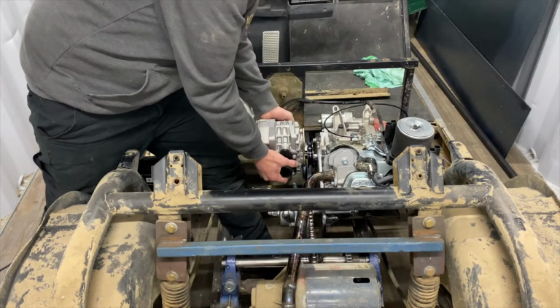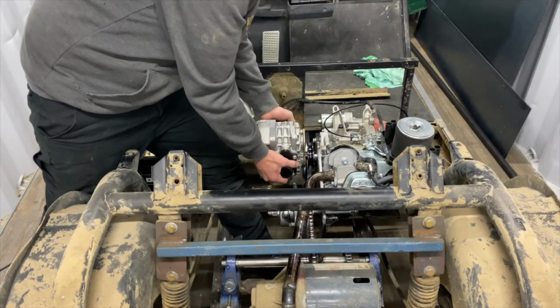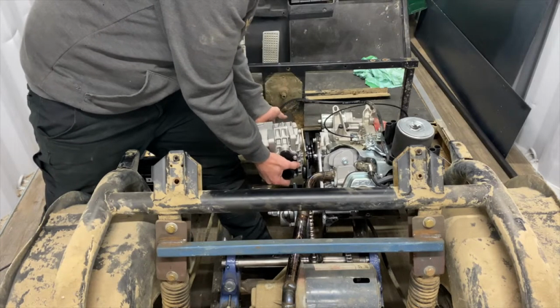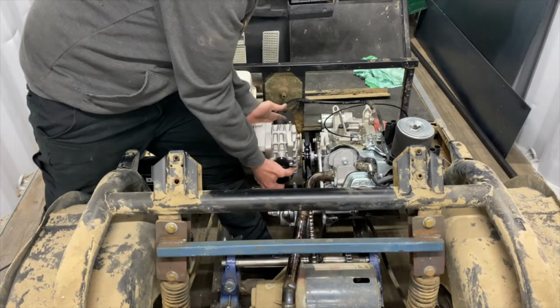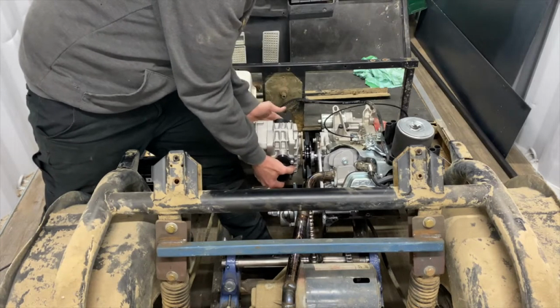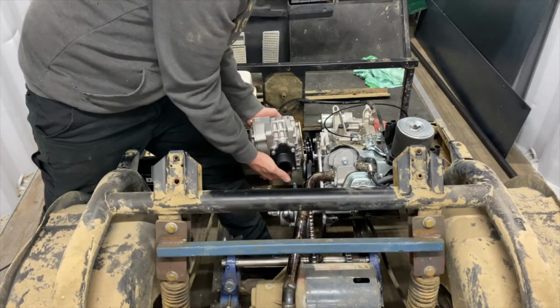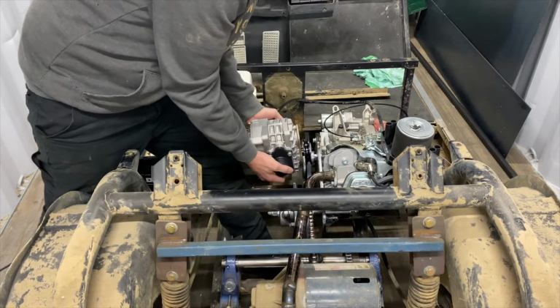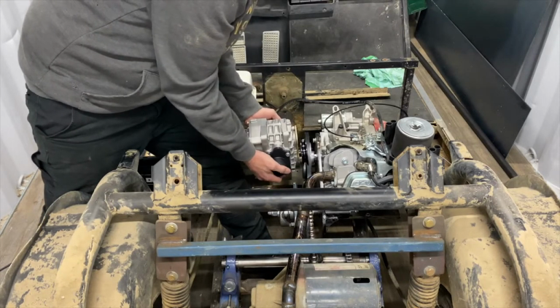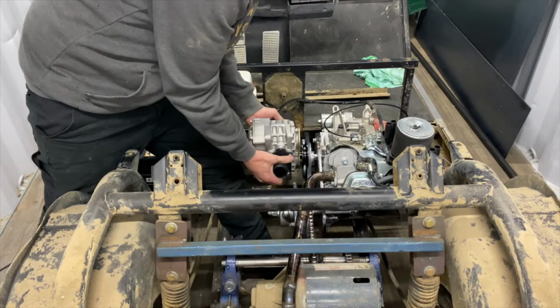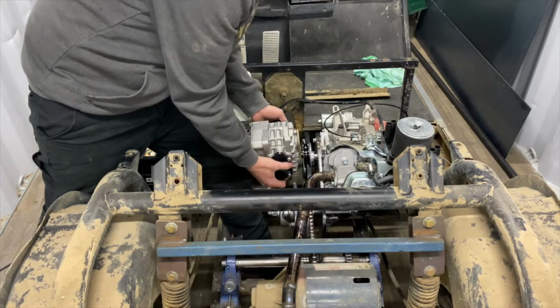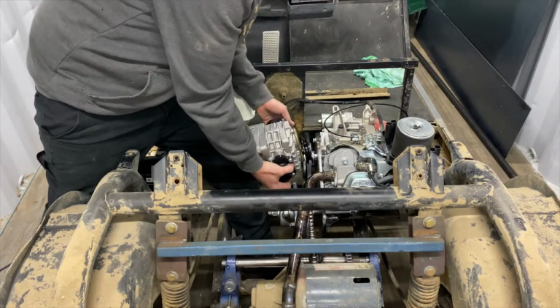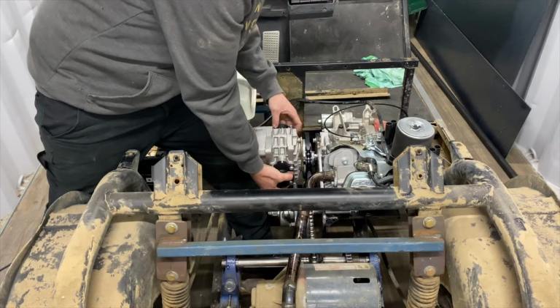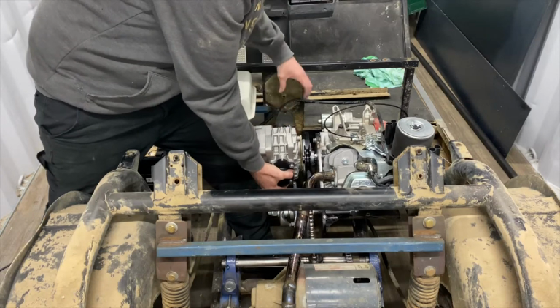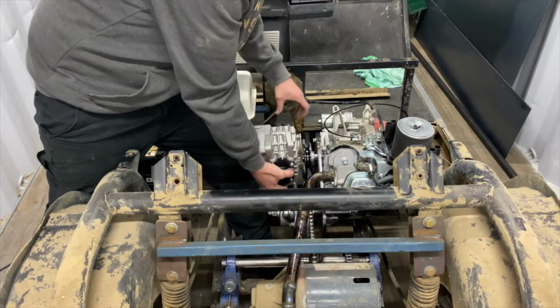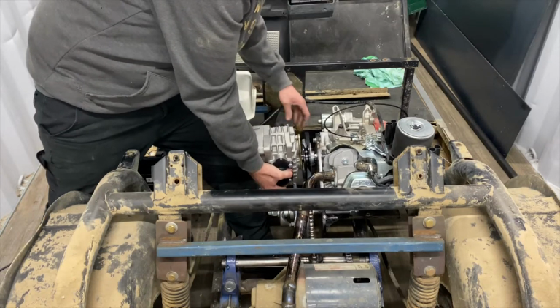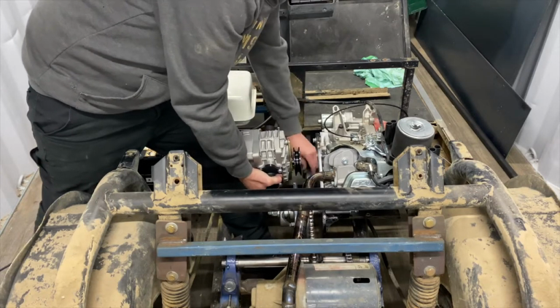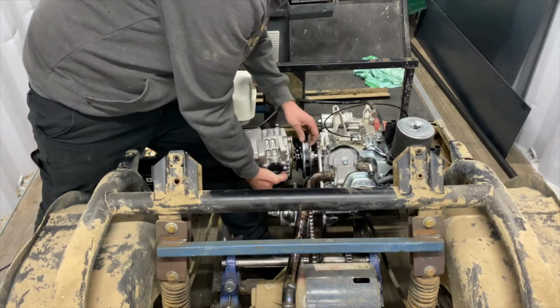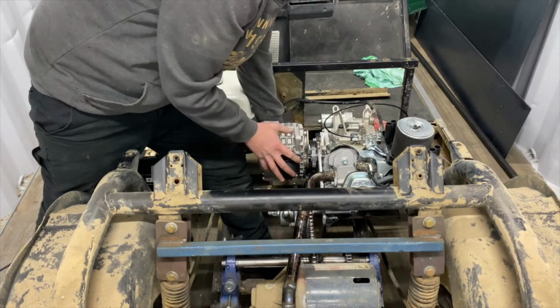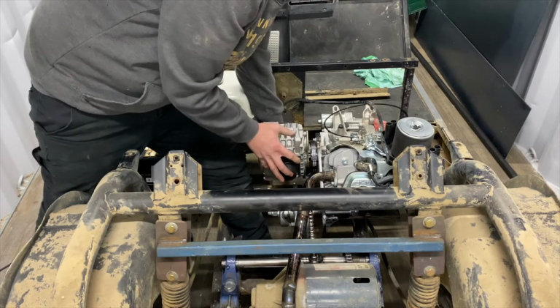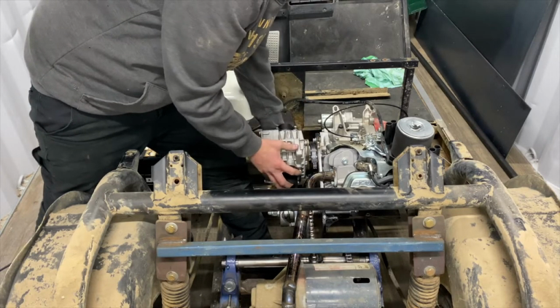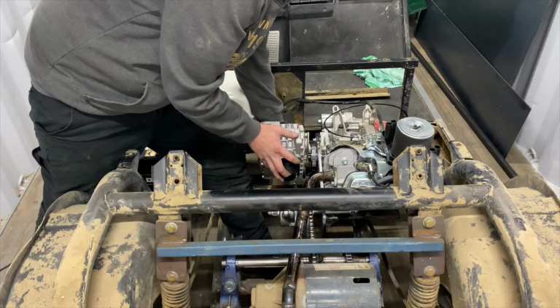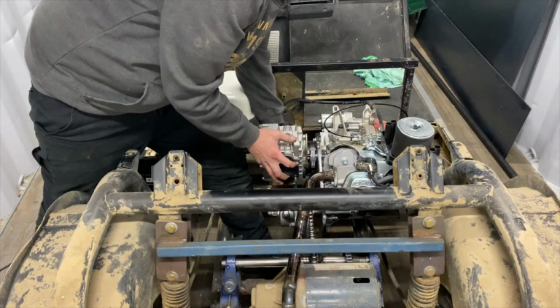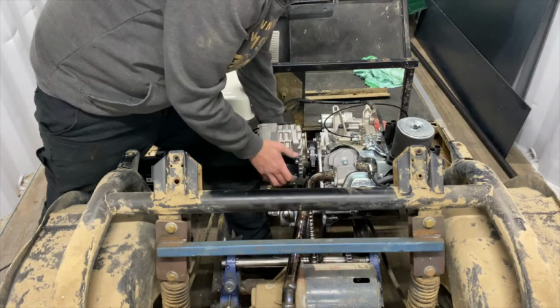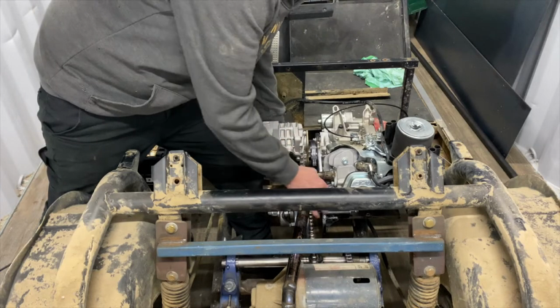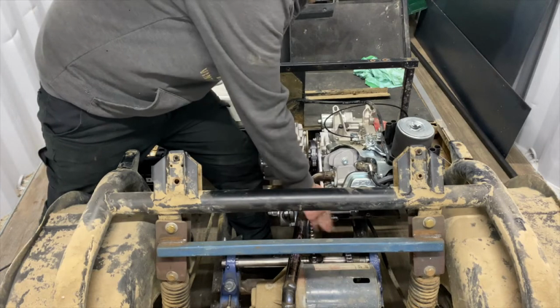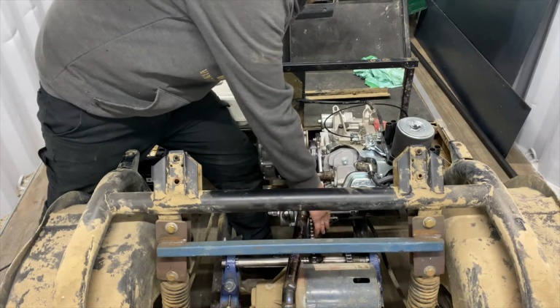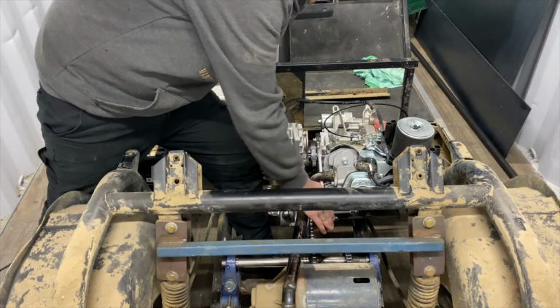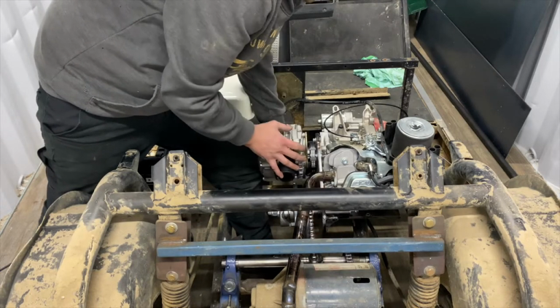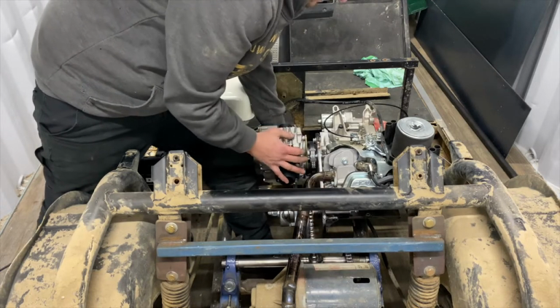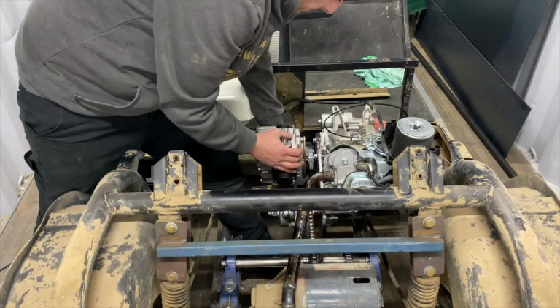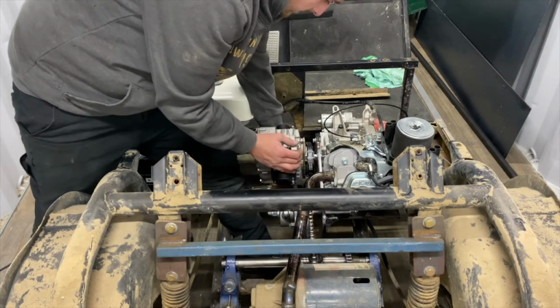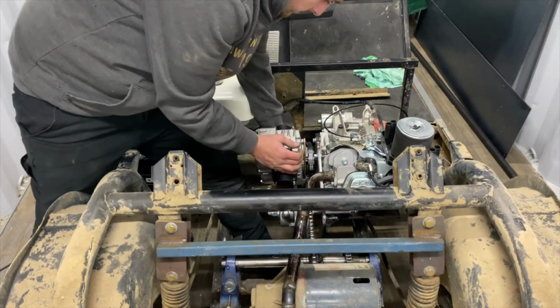So roughly about there. We'll have an intake here and our outlet there, so we can have our carby bolted on this side. We need to make sure this thing is nice and tight somehow, but it all has to be fixed to this plate, so it's actually quite difficult to do.